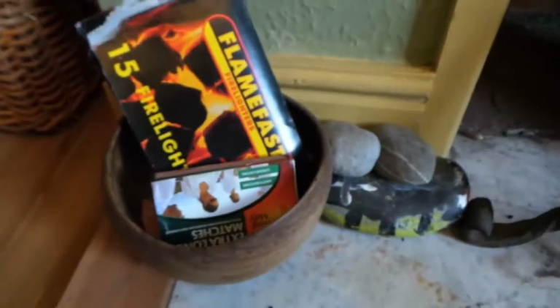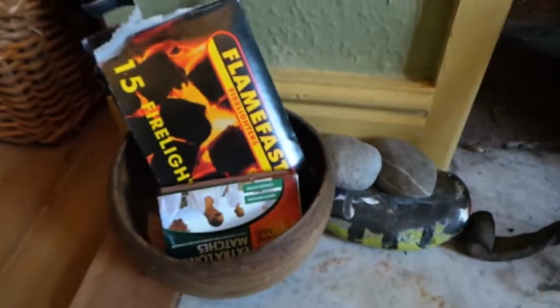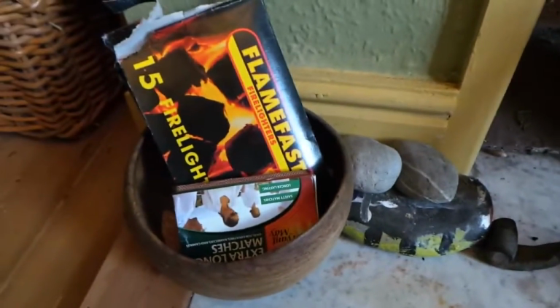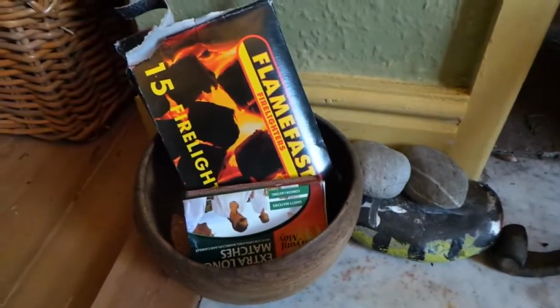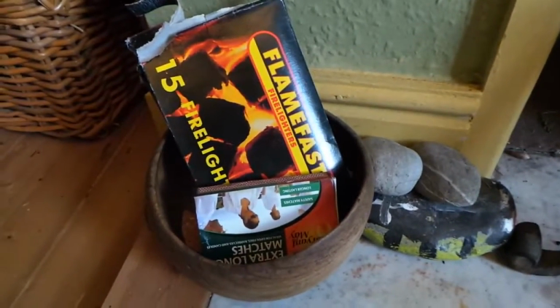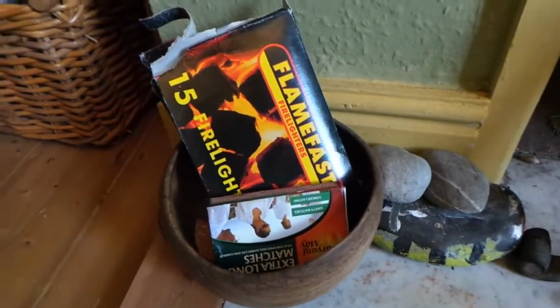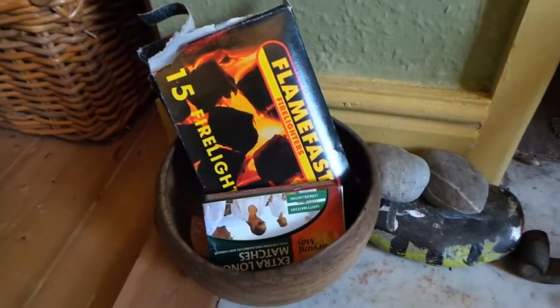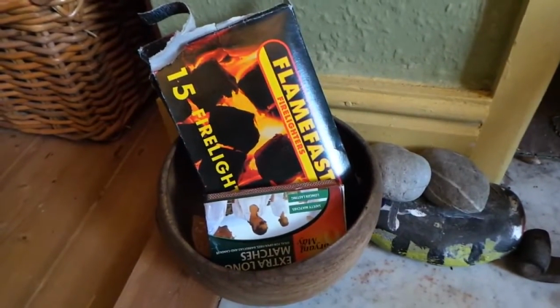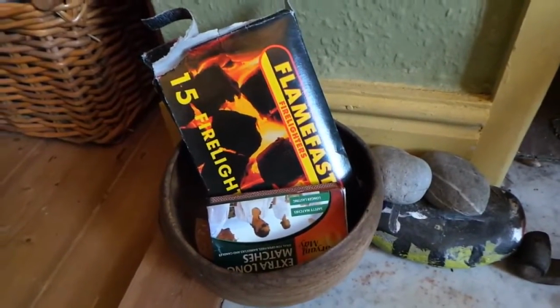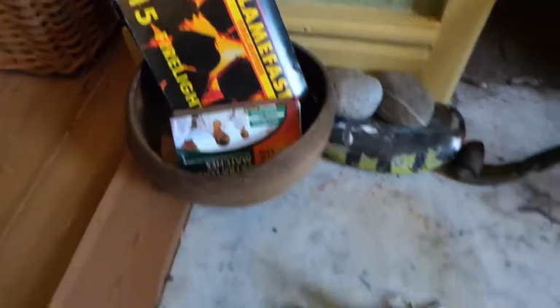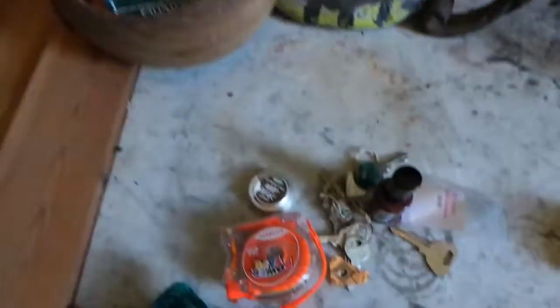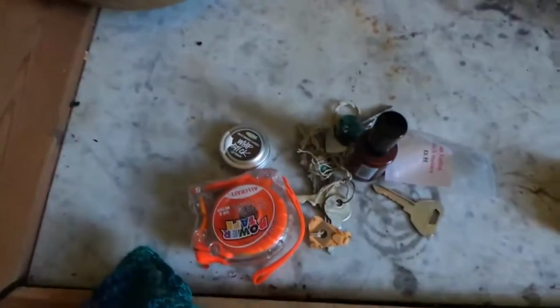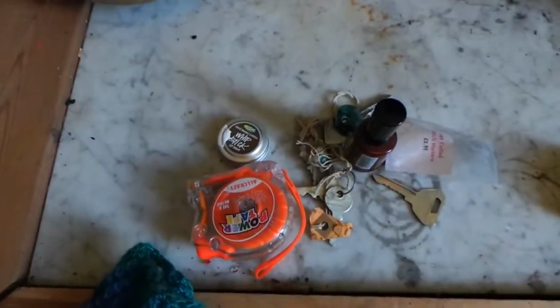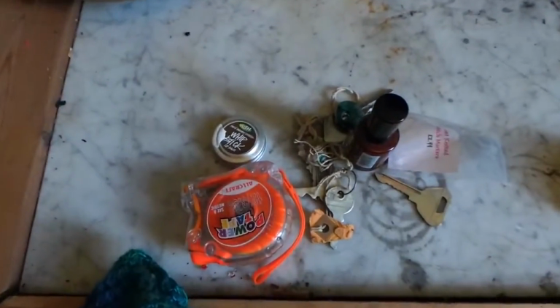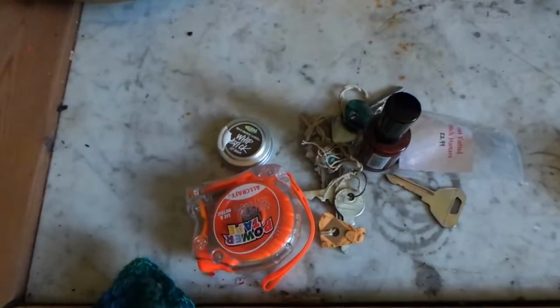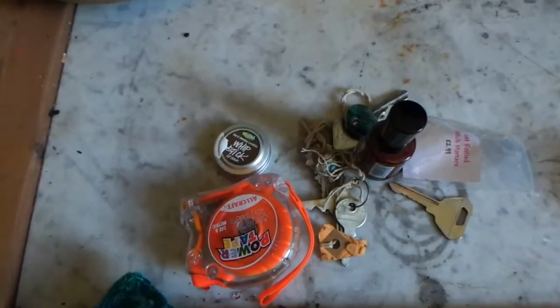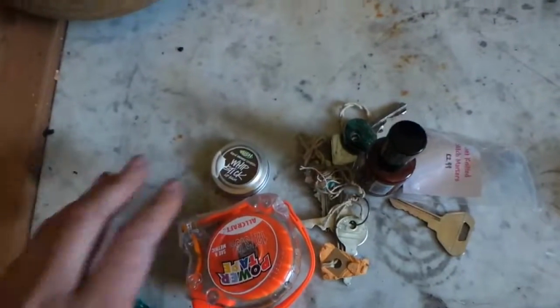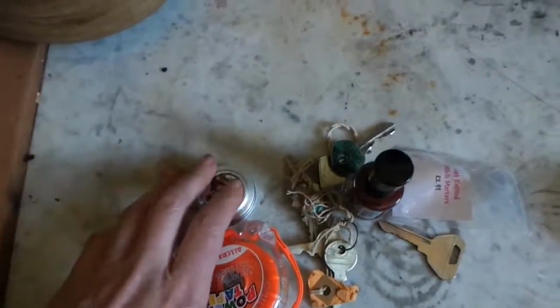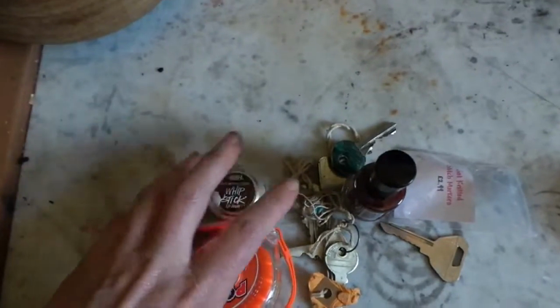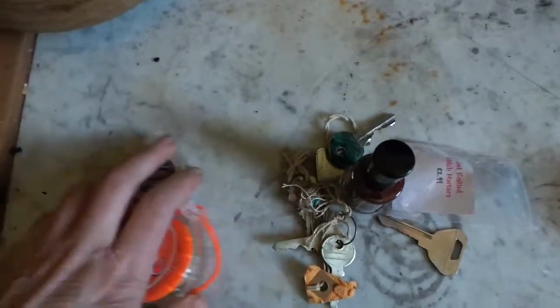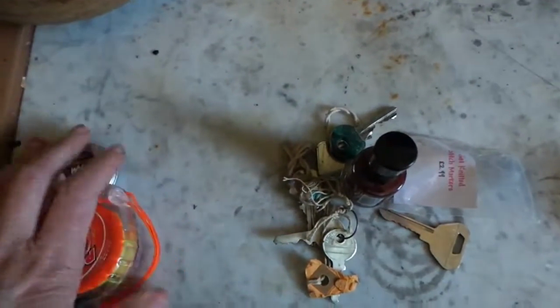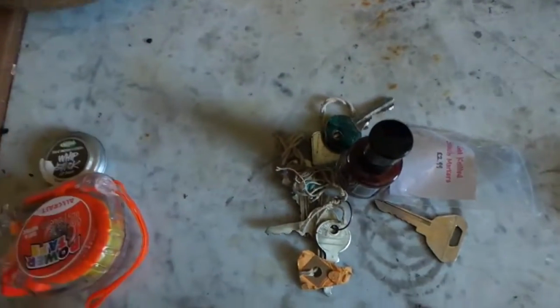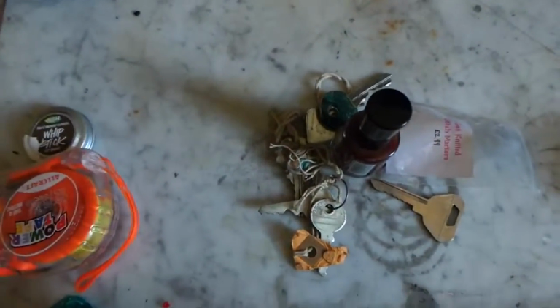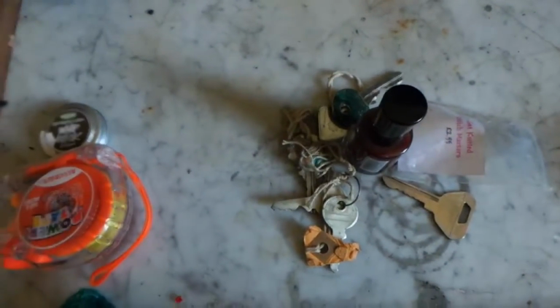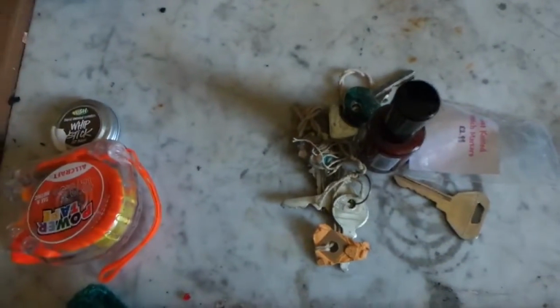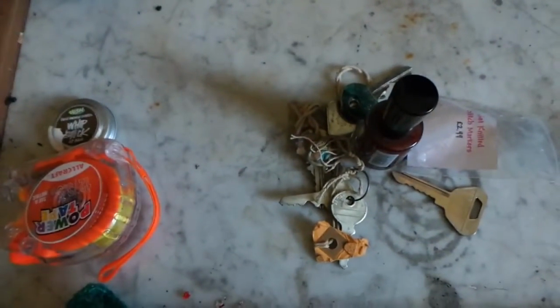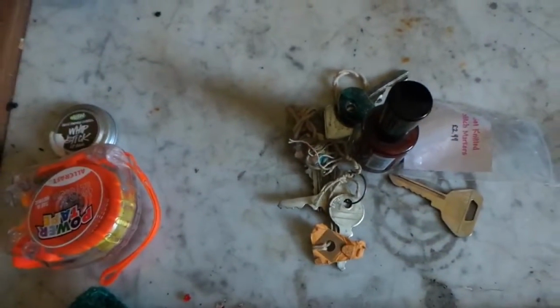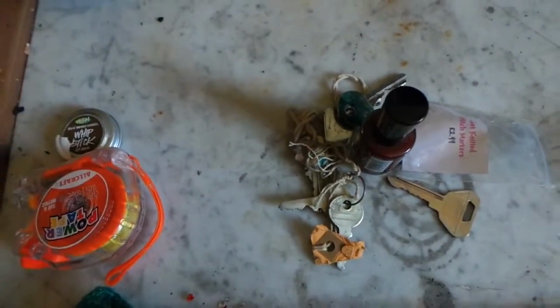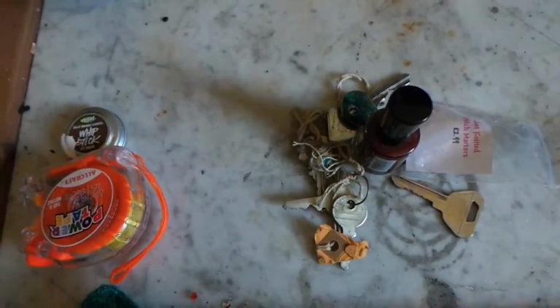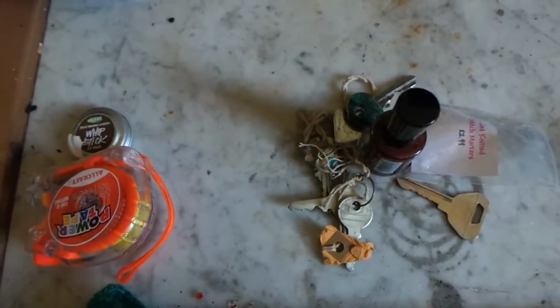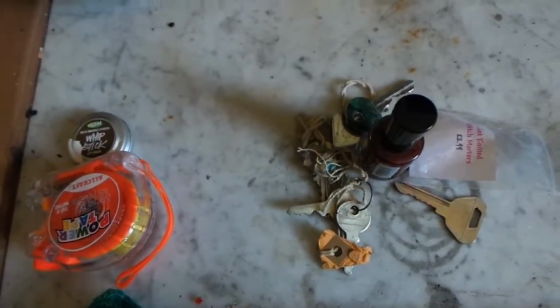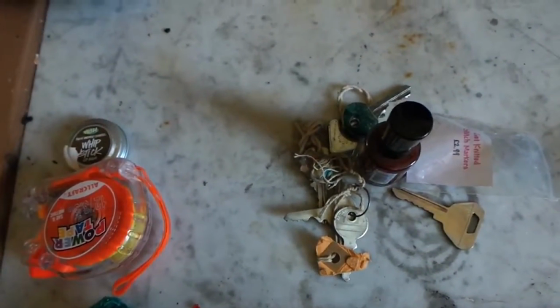That's it. Job done. It didn't take long. The rest of the stuff - that's going to be put in the right place and that's going to be thrown out. It's very easy. Bye!